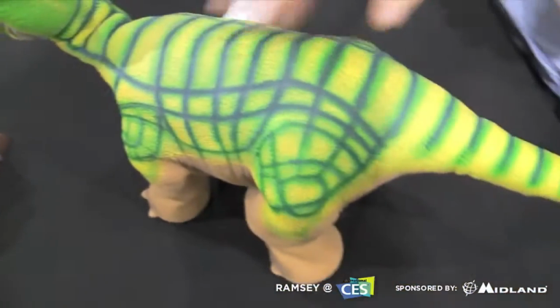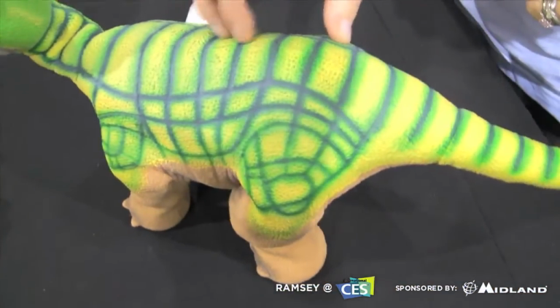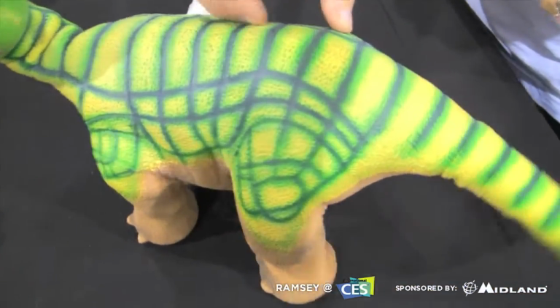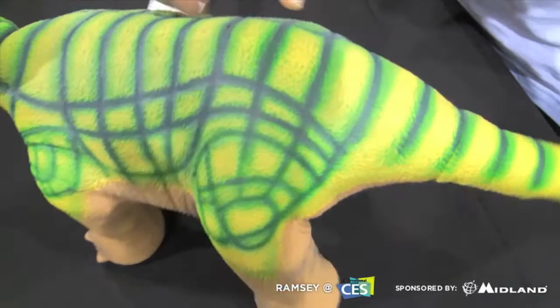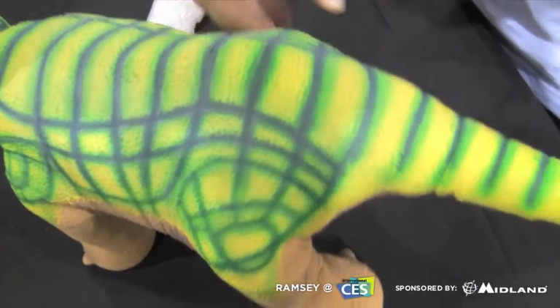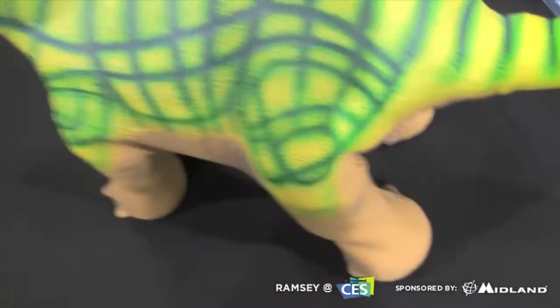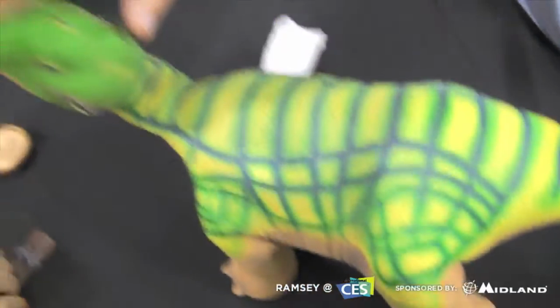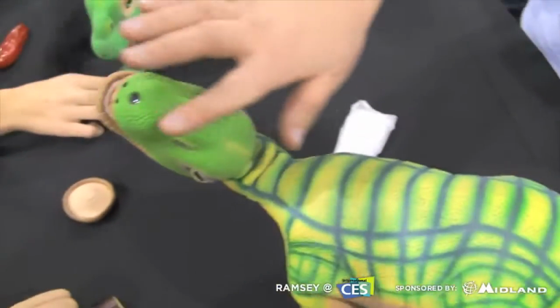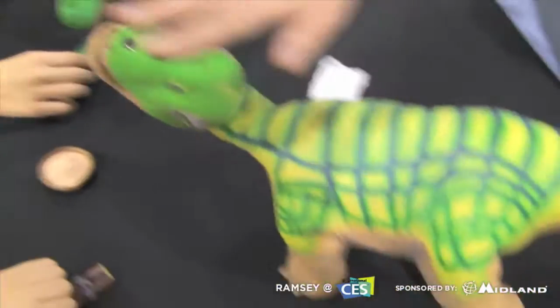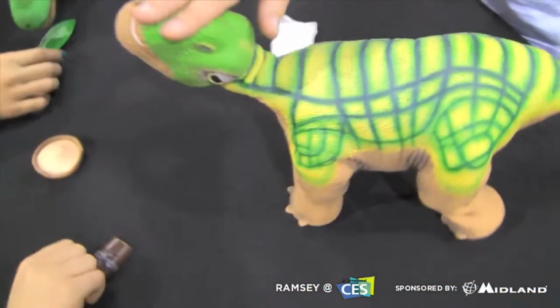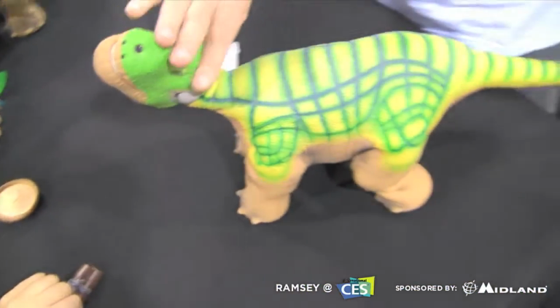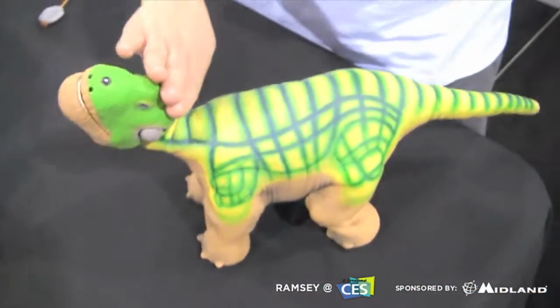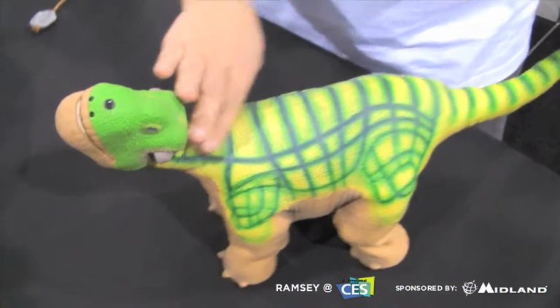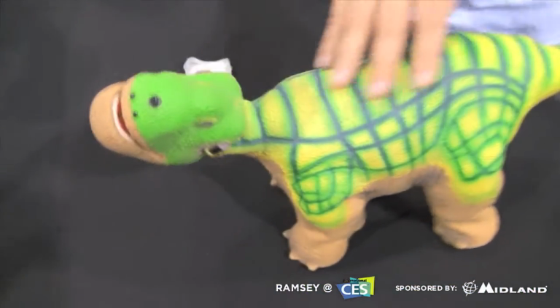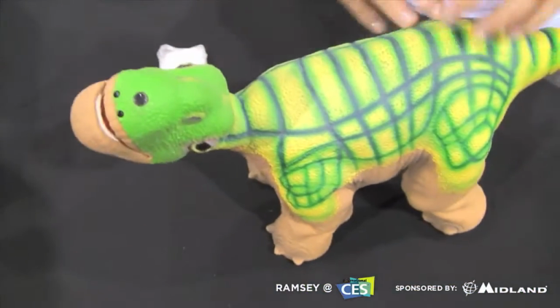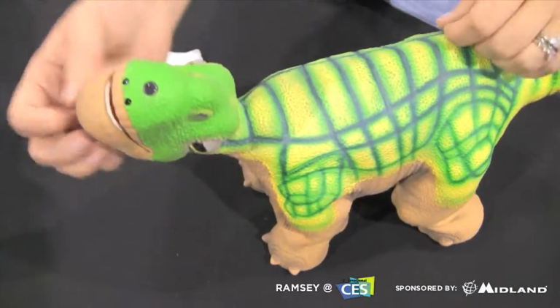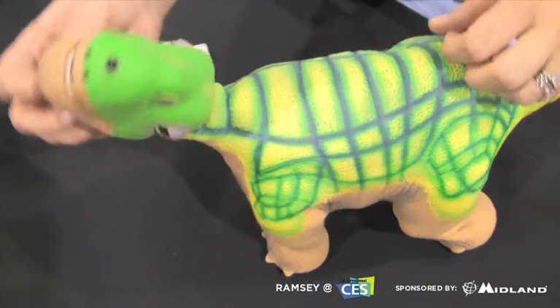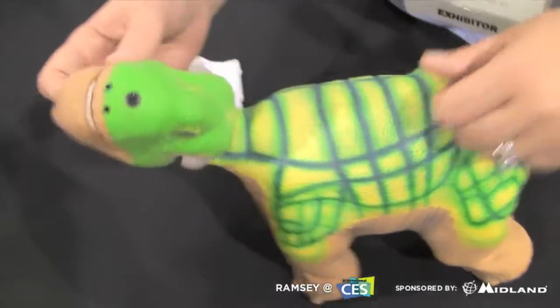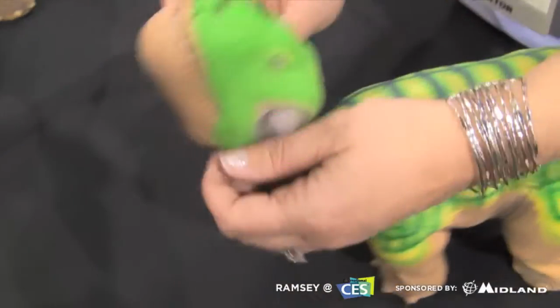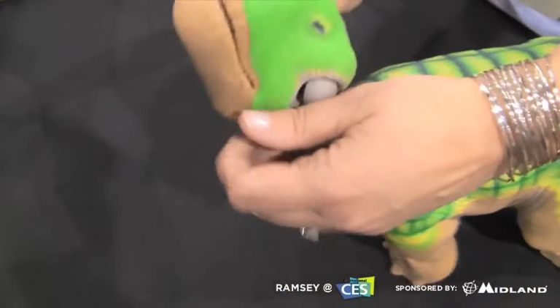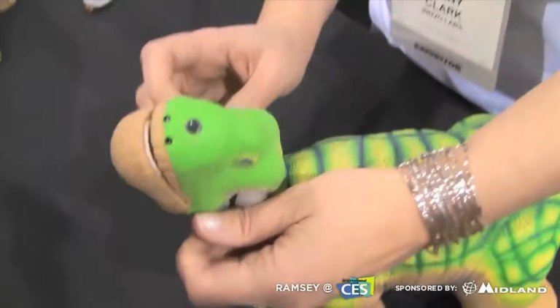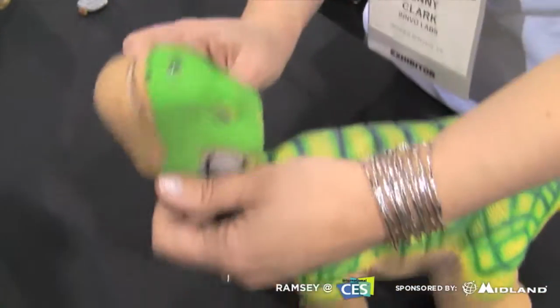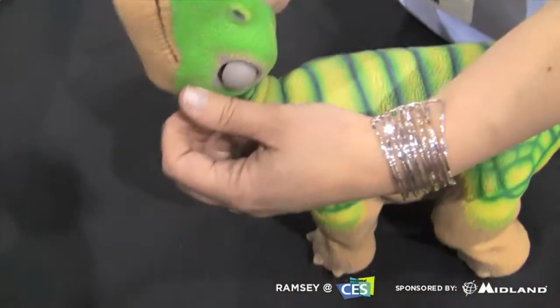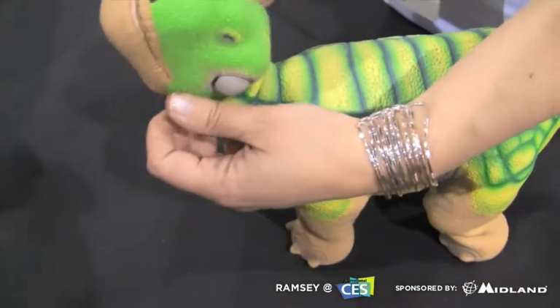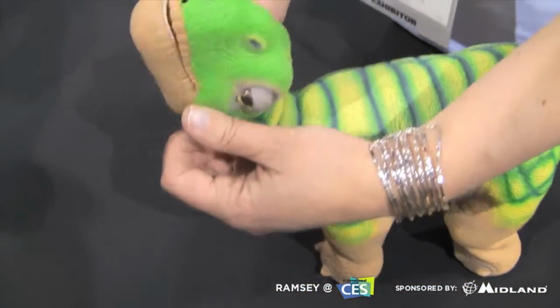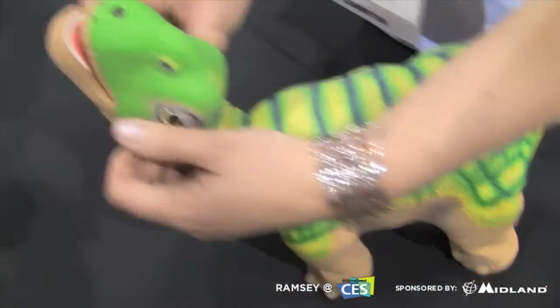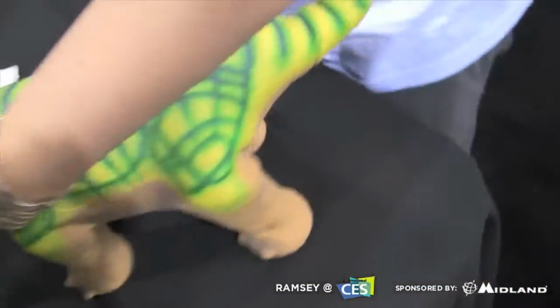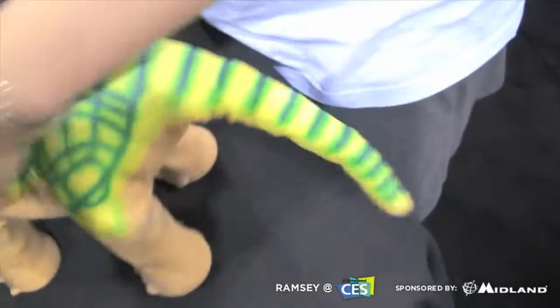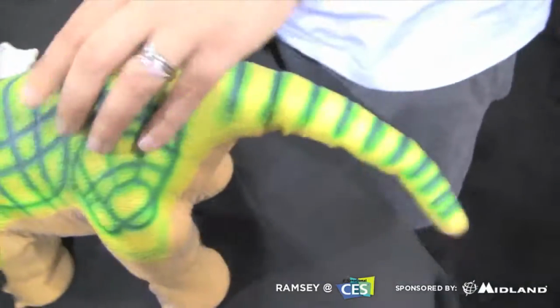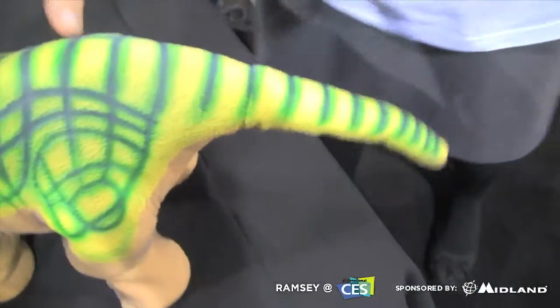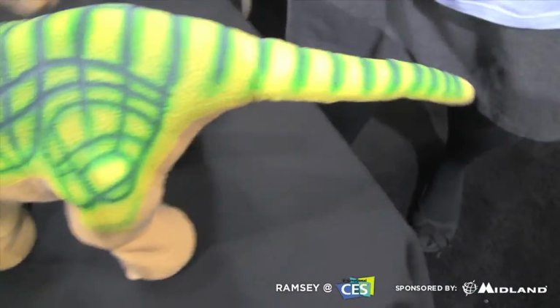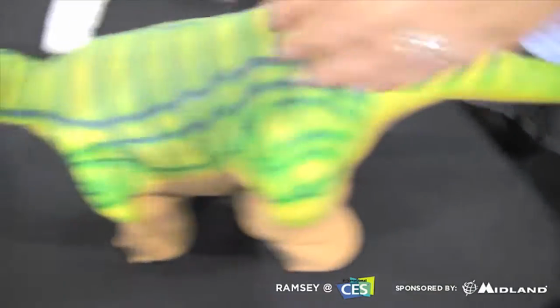He's completely reactive to your touch. Pleo has 14 sensors from his nose, on his head, all the way down his back, under his chin and in his cheeks. So as you can see, he likes that right there. And he's even wagging his tail. That's awesome.